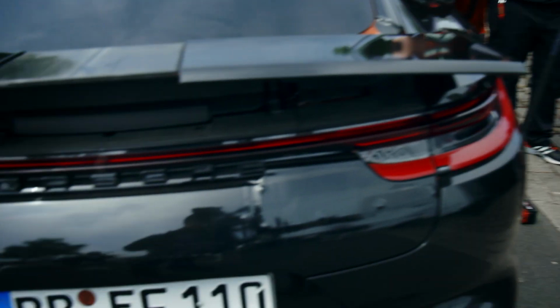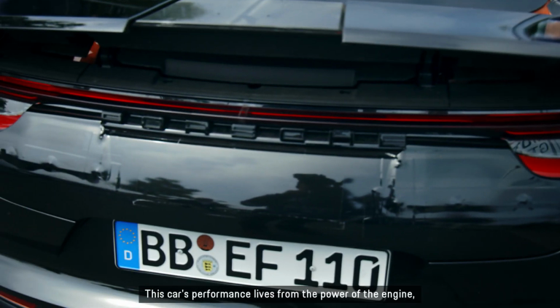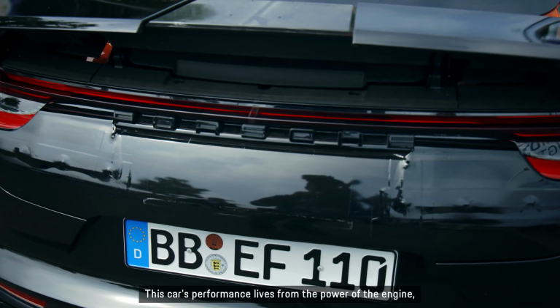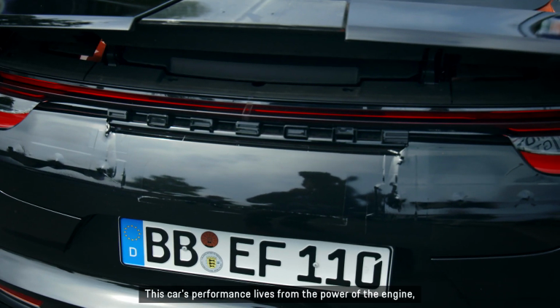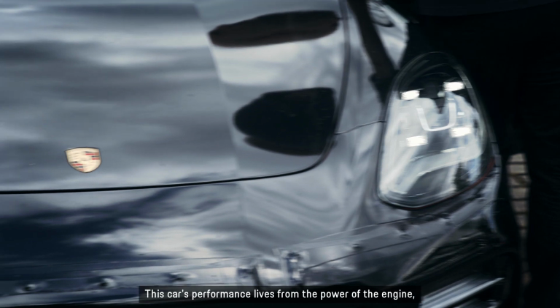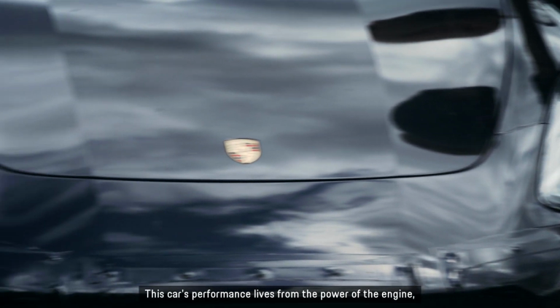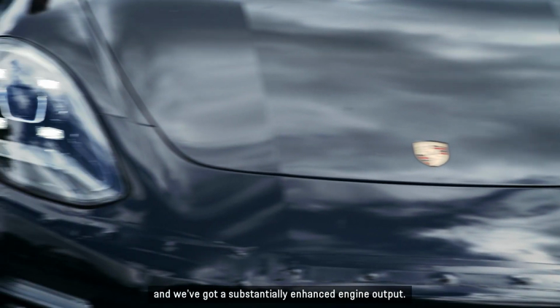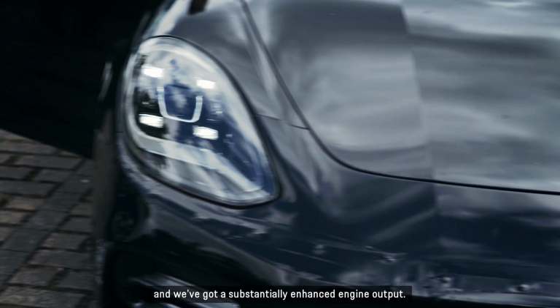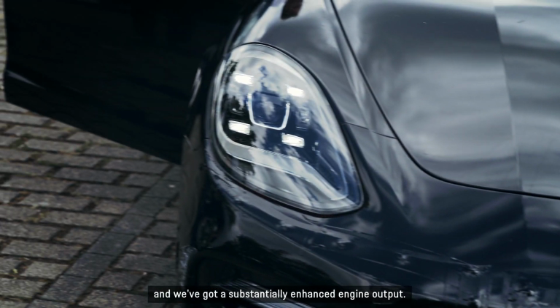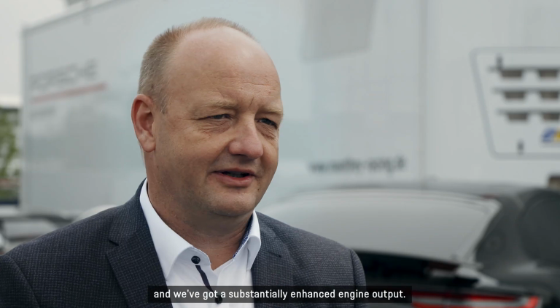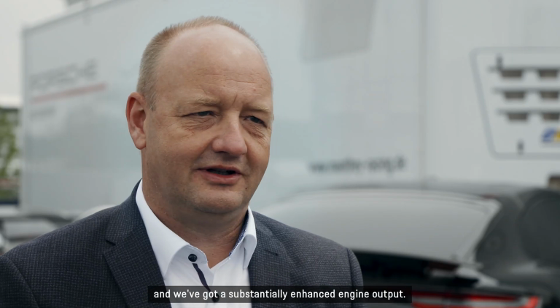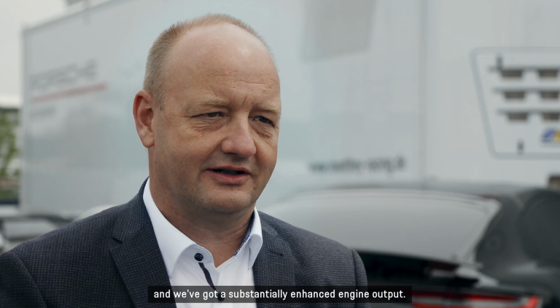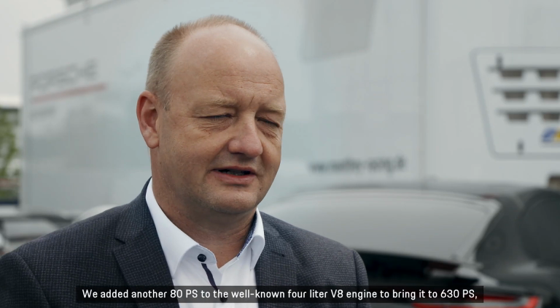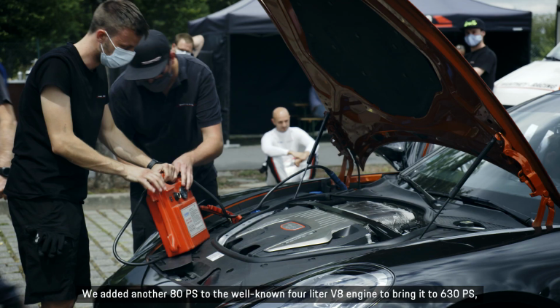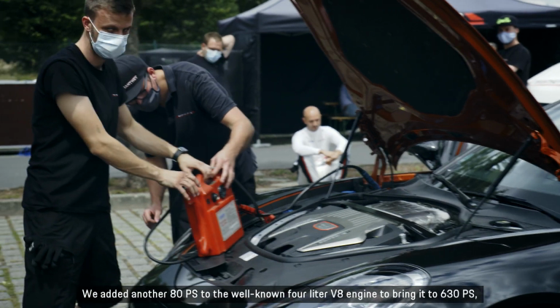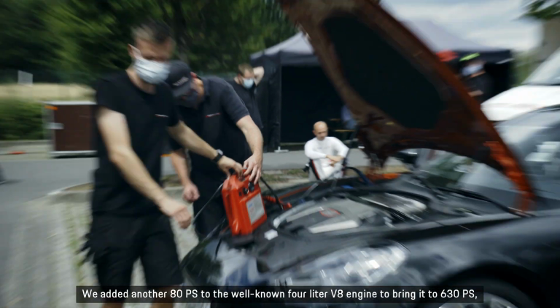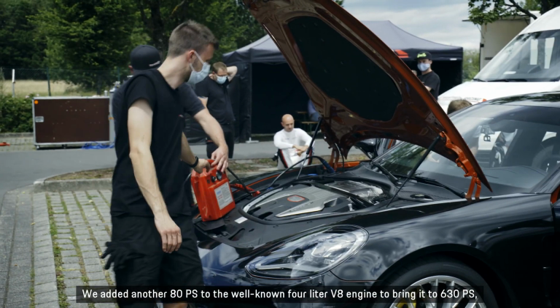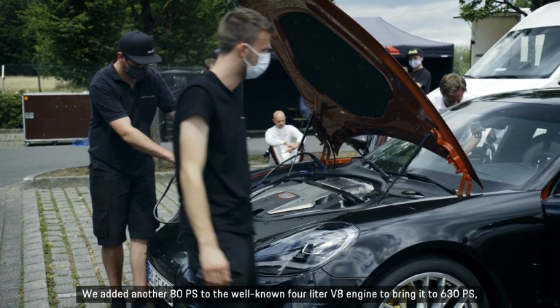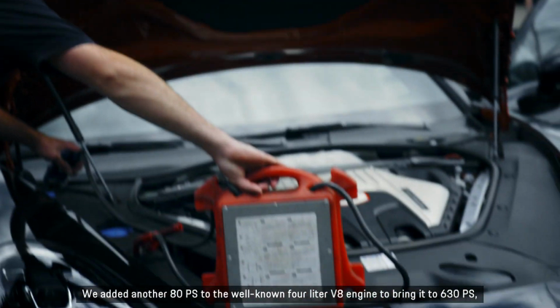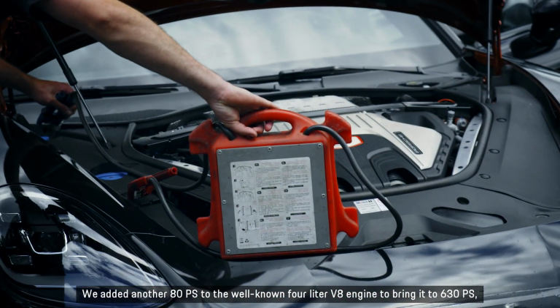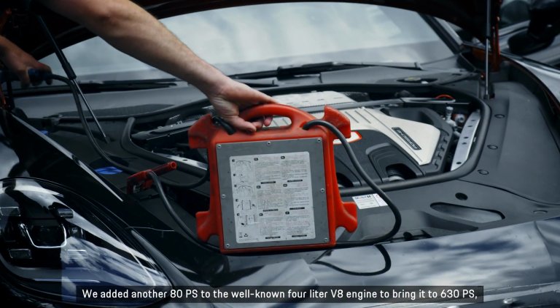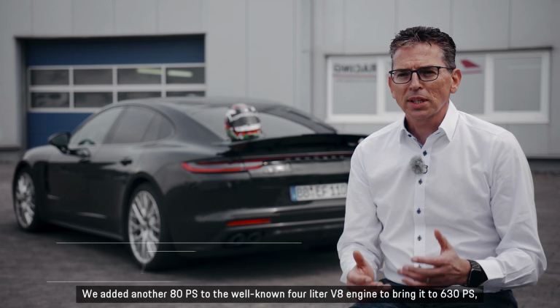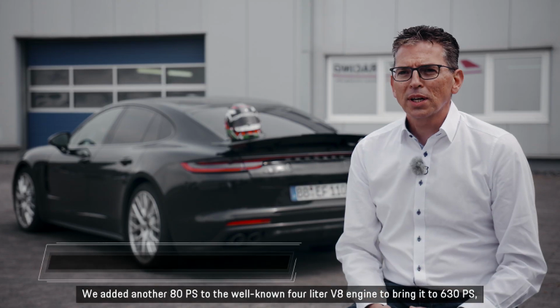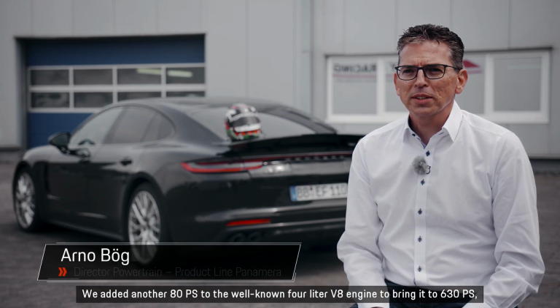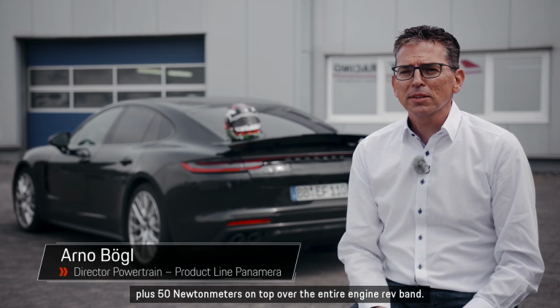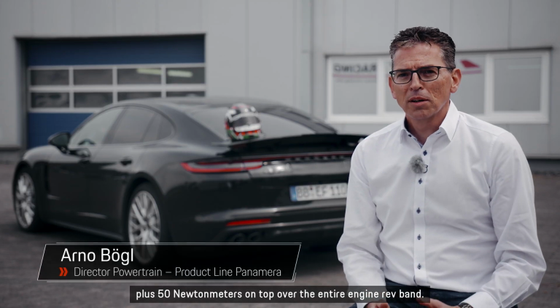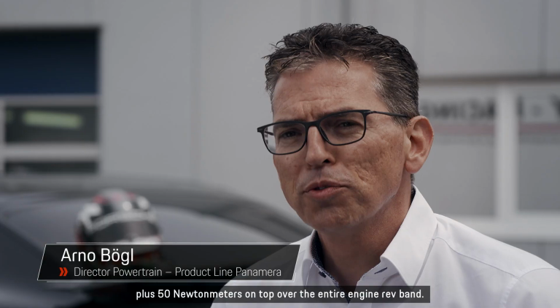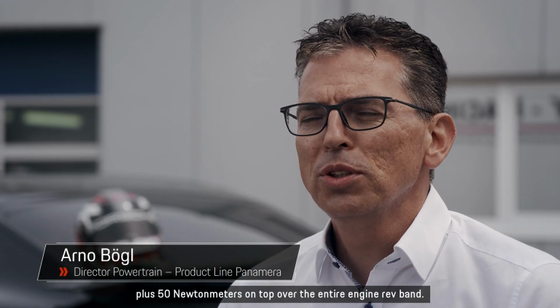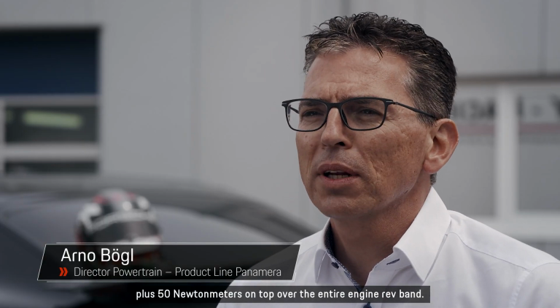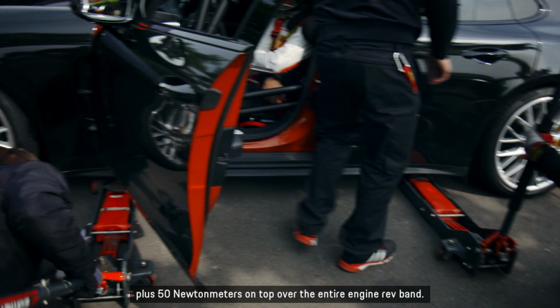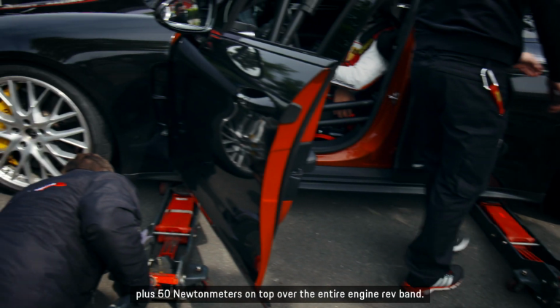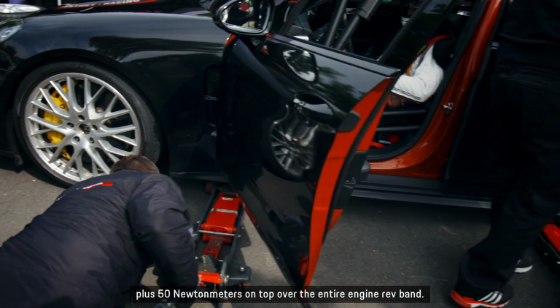This car's performance lives from the power of the engine, and we've got a substantially enhanced engine output. We added another 80 PS to the well-known 4-liter V8 engine to bring it to 630 PS, plus 50 Nm on top over the entire engine rev band.